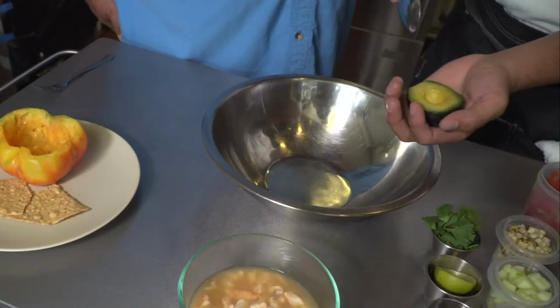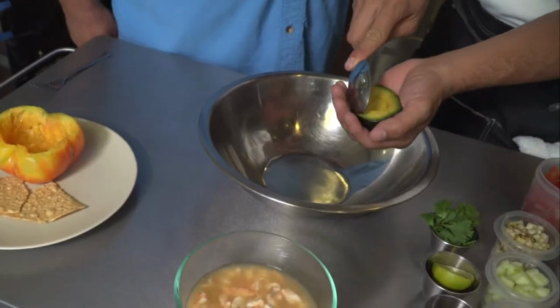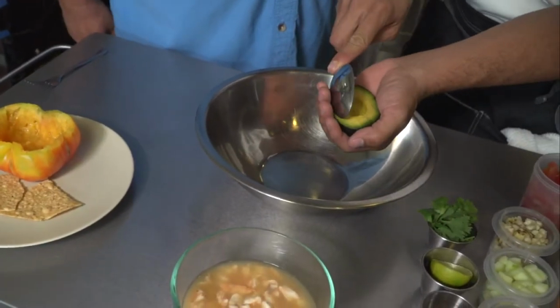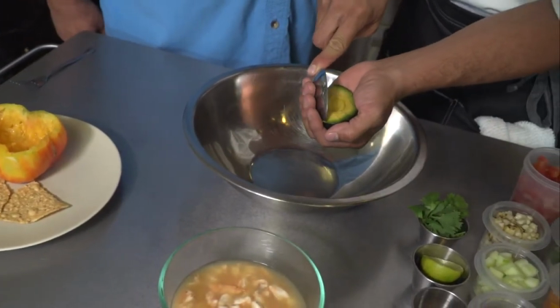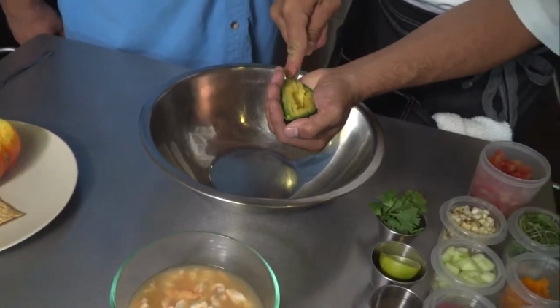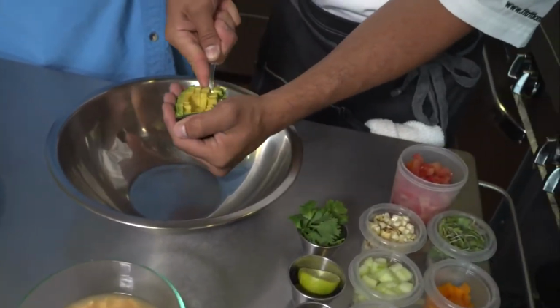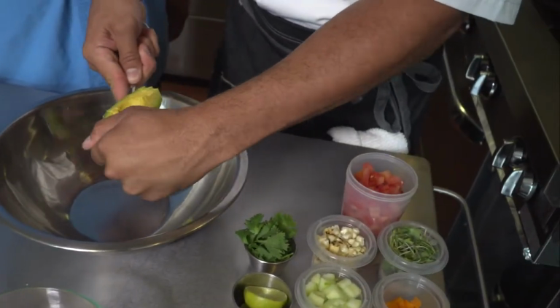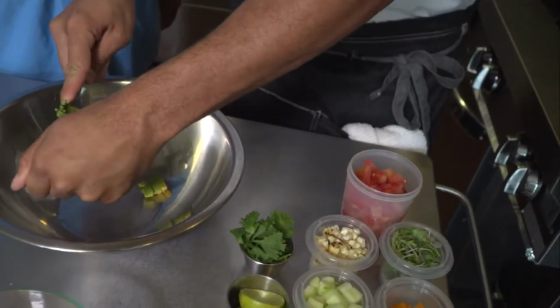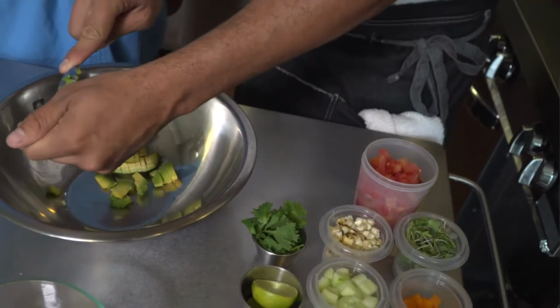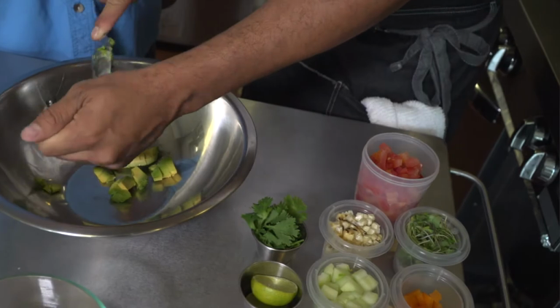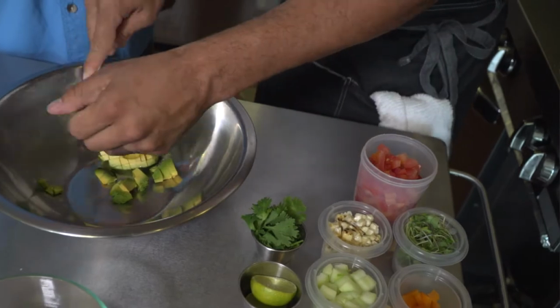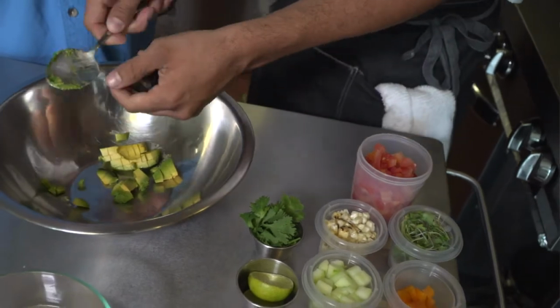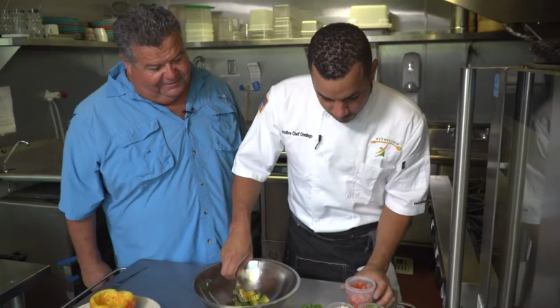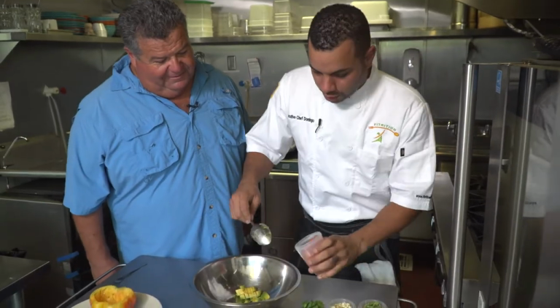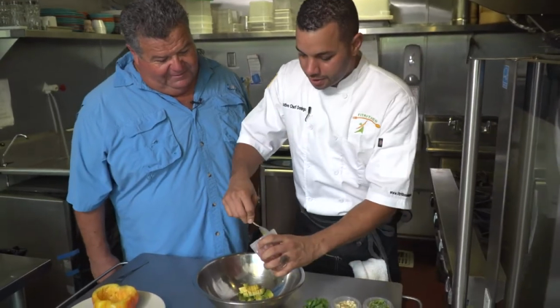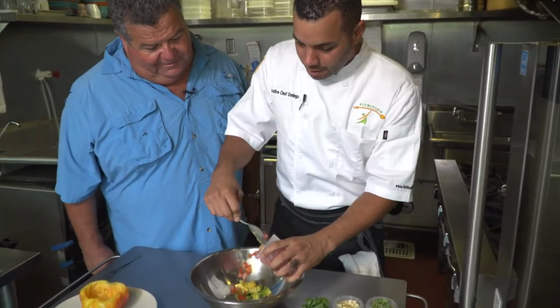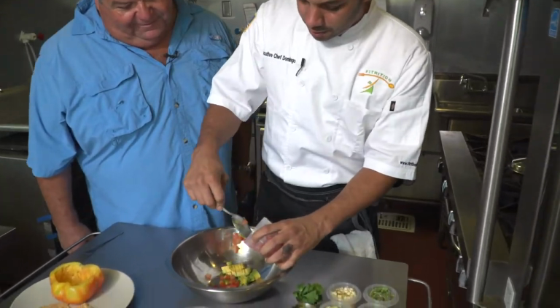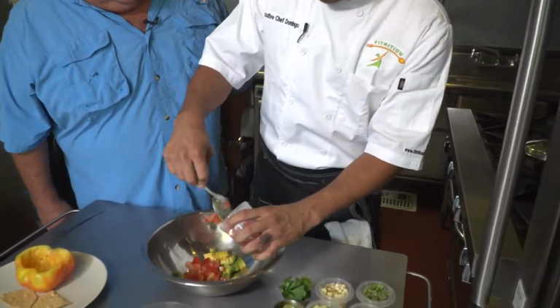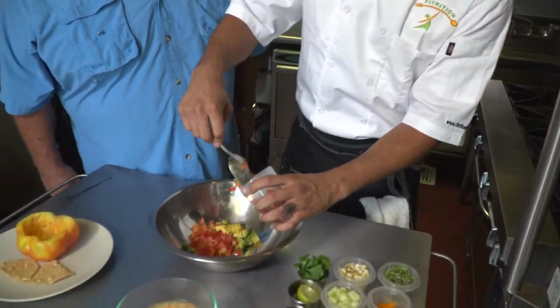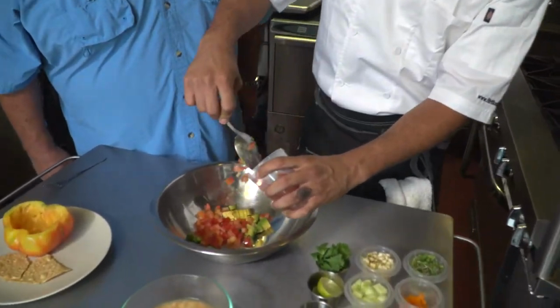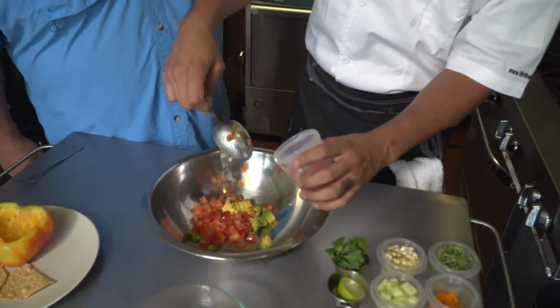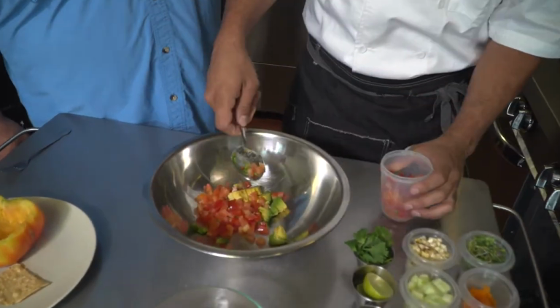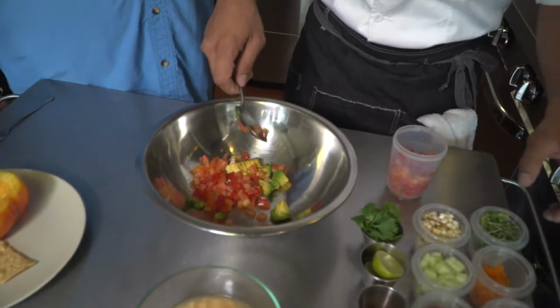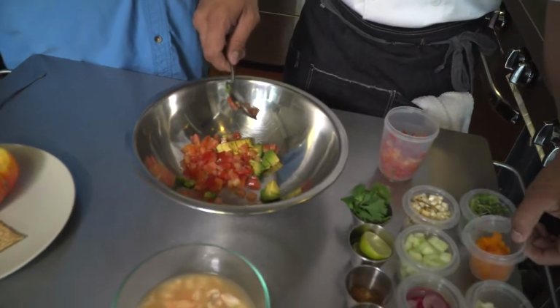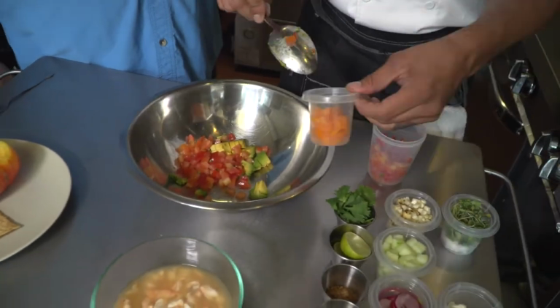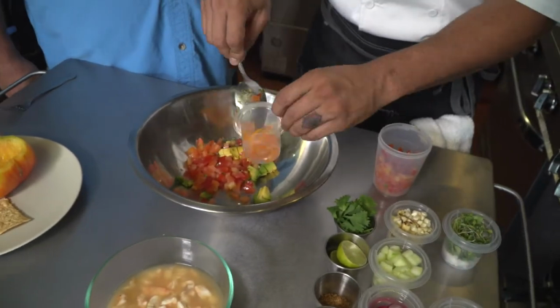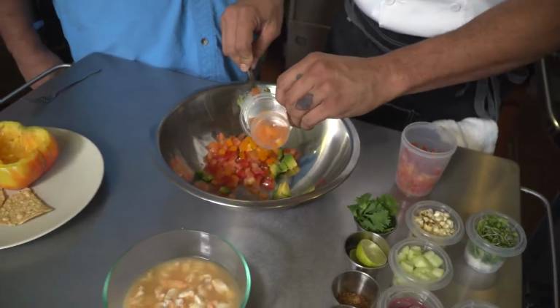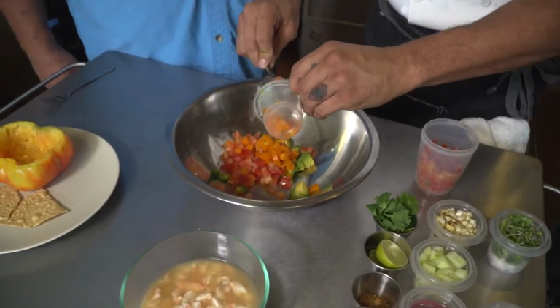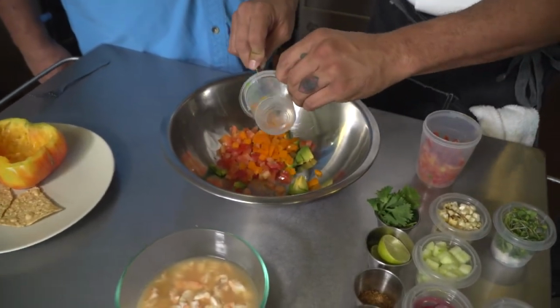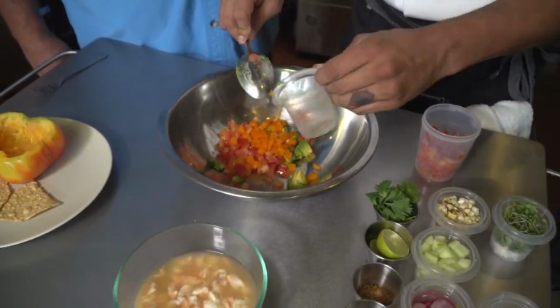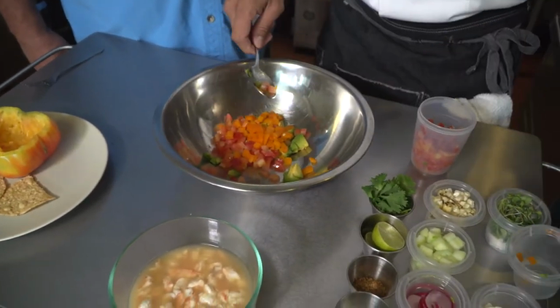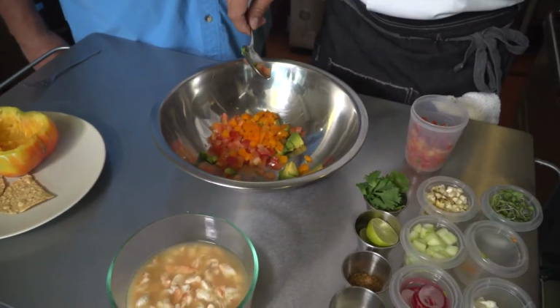We're gonna start off with some avocados — there's a little avocado in there. Next we're going to throw in a little bit of tomatoes, some orange — a little orange.